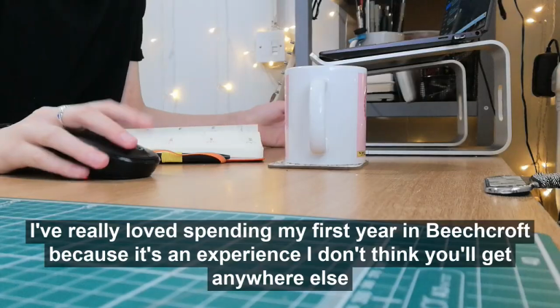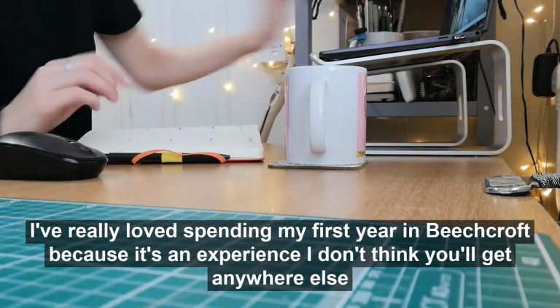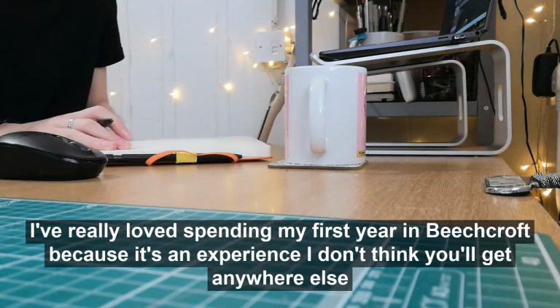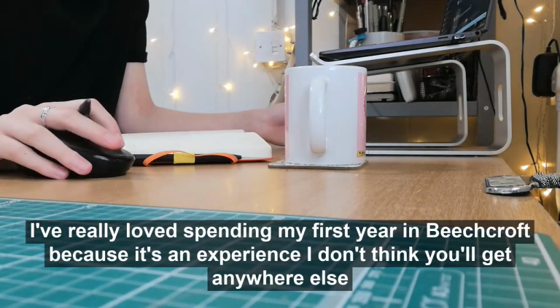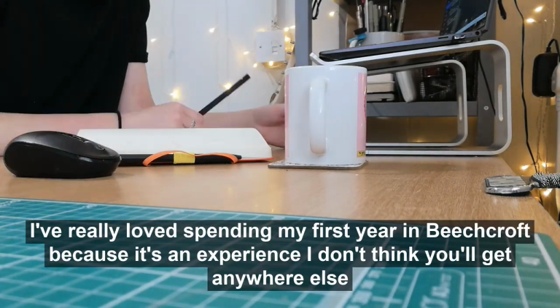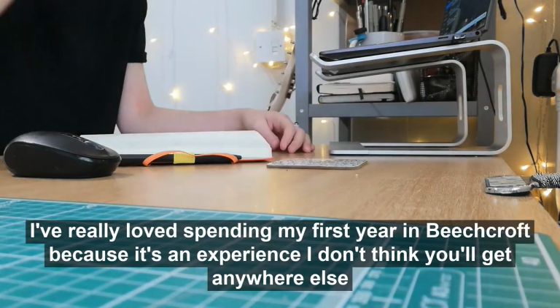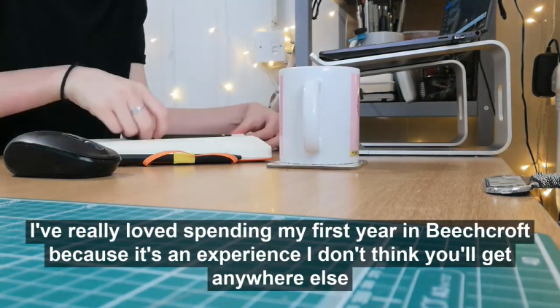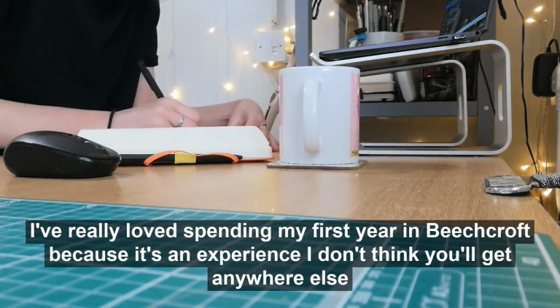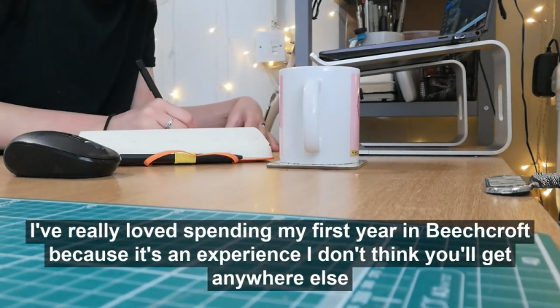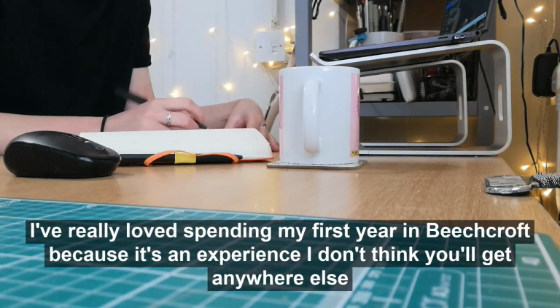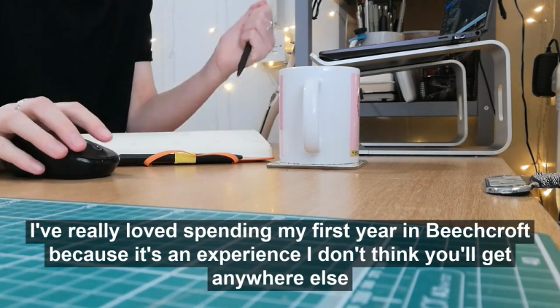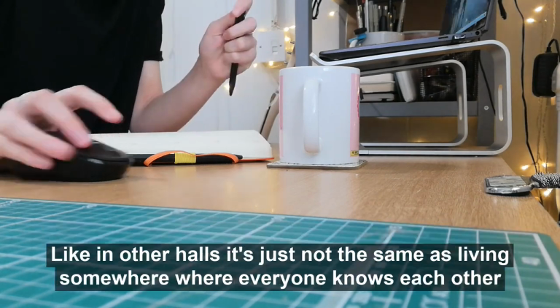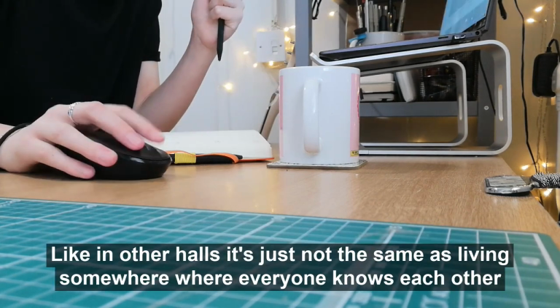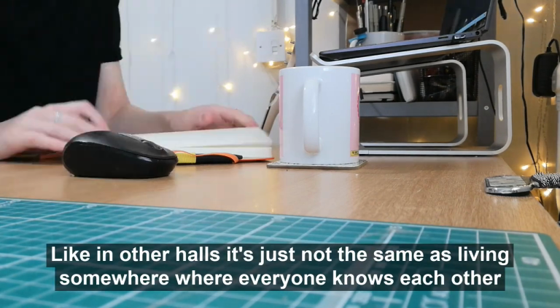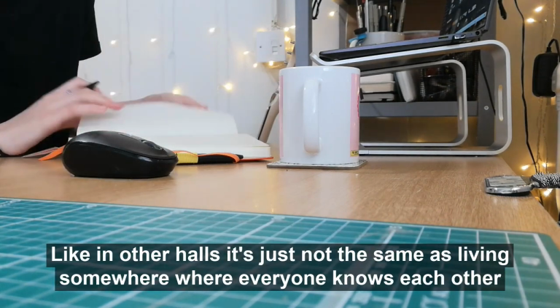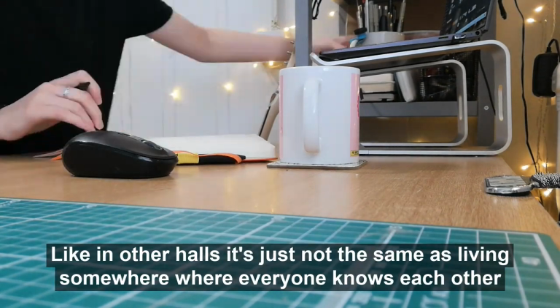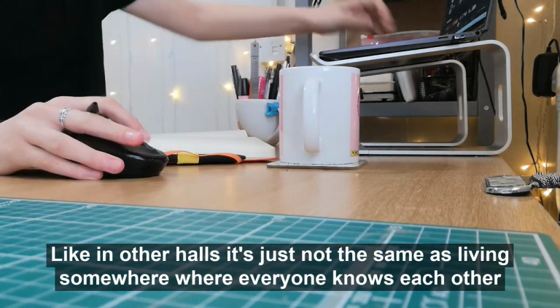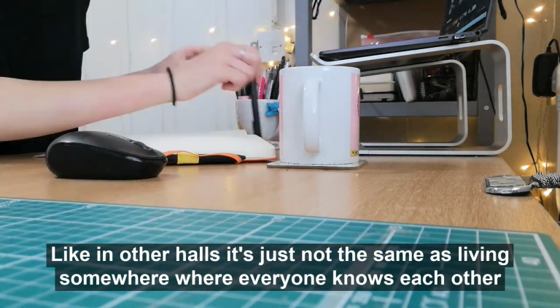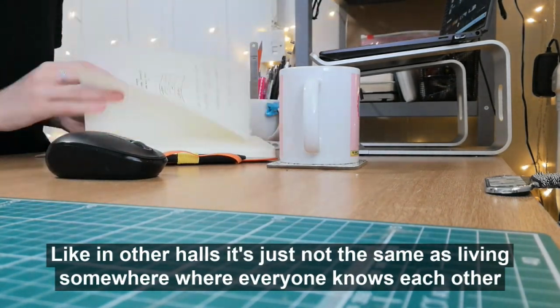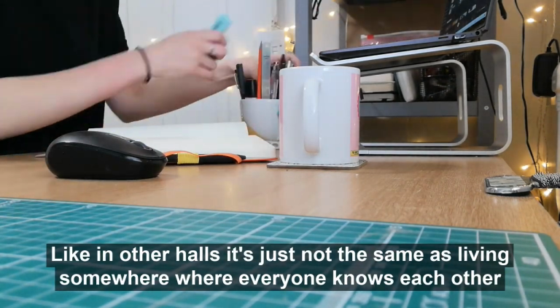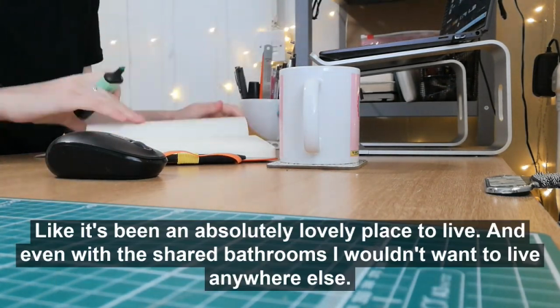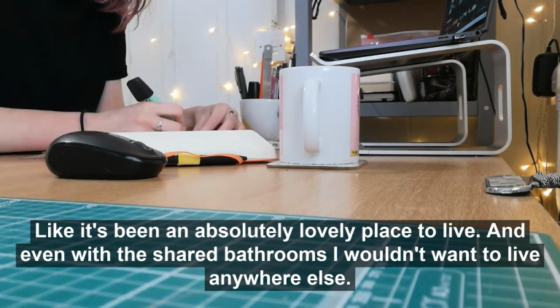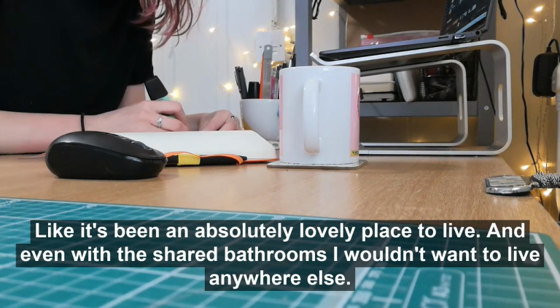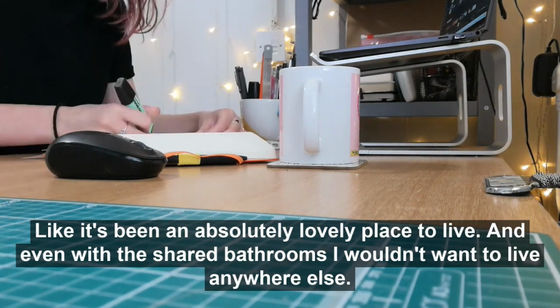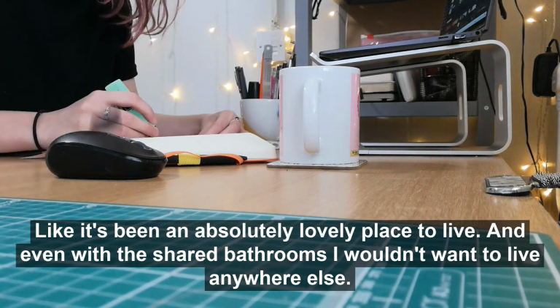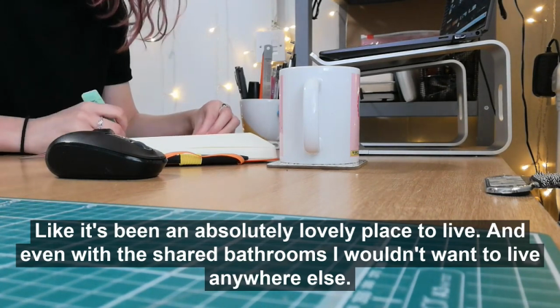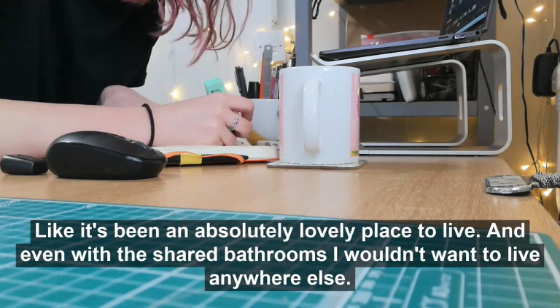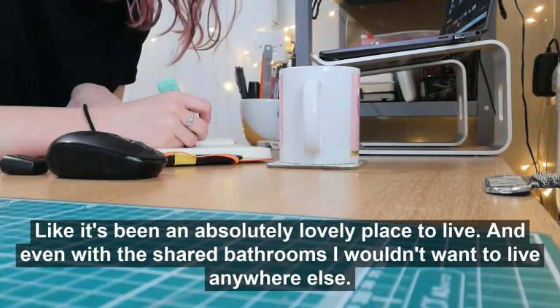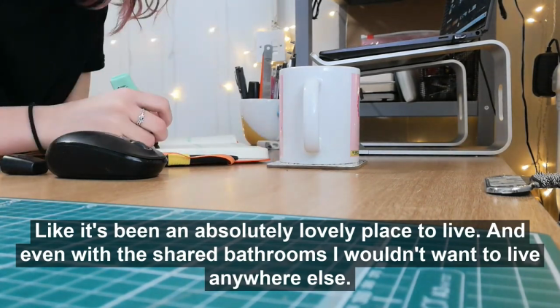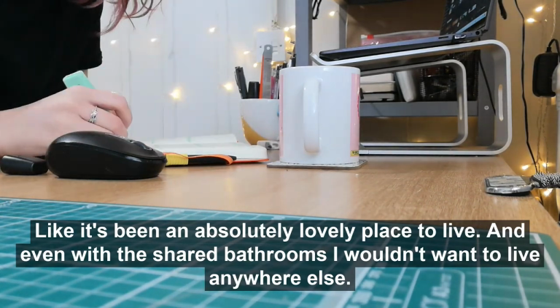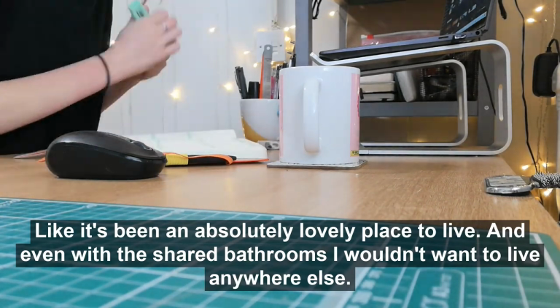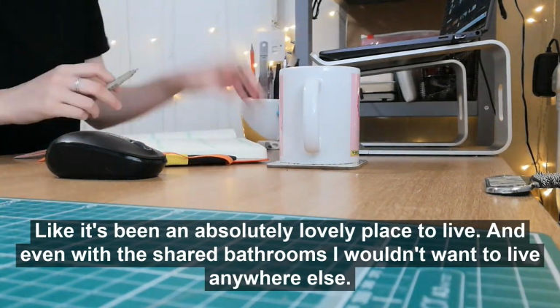I've really loved spending my first year in Beechcroft because it's an experience I don't think you get anywhere else. In other halls it's just not the same as living somewhere where everyone knows each other. It's been an absolutely lovely place to live and even with the shared bathrooms I wouldn't want to live anywhere else.